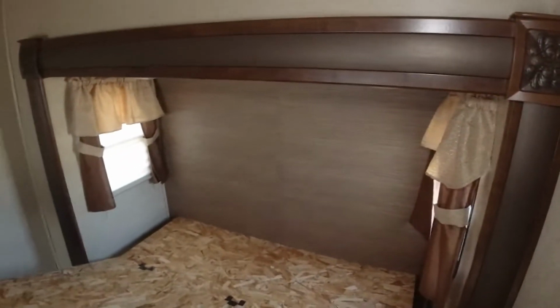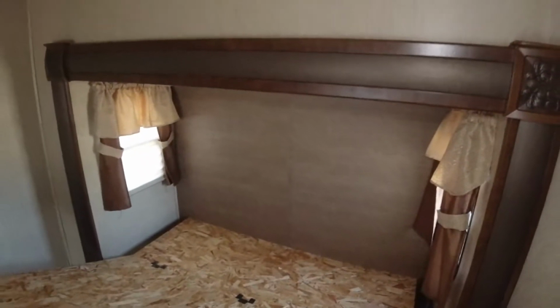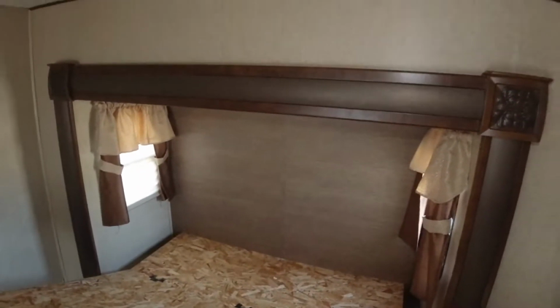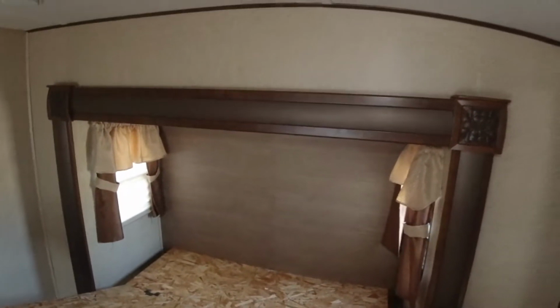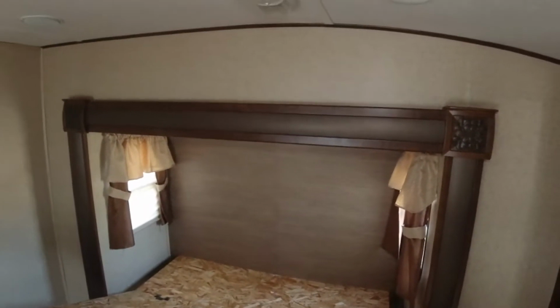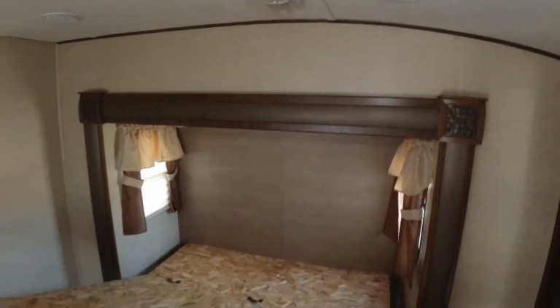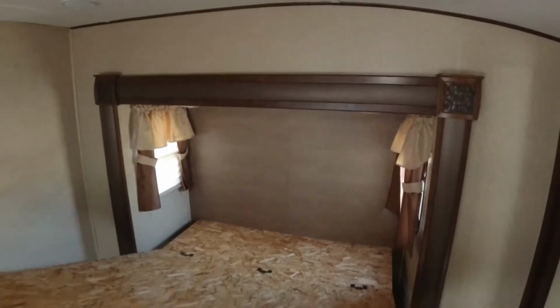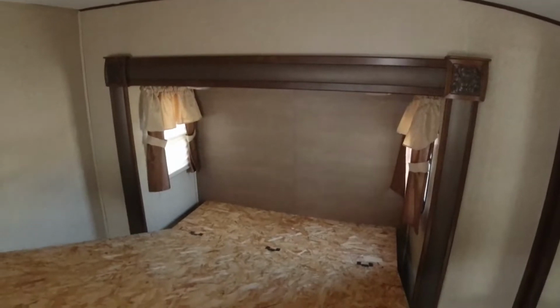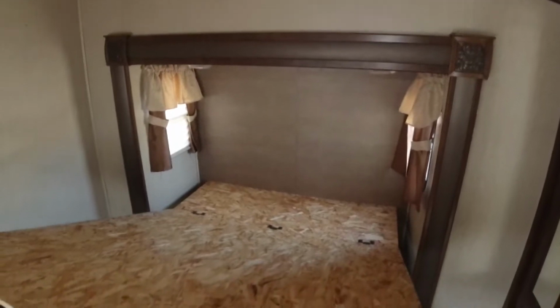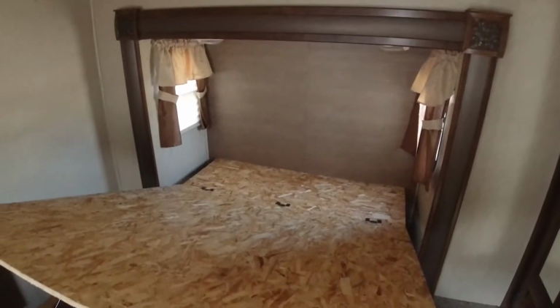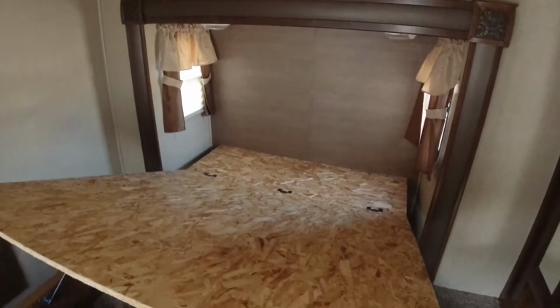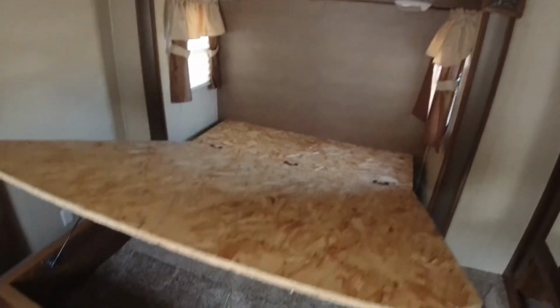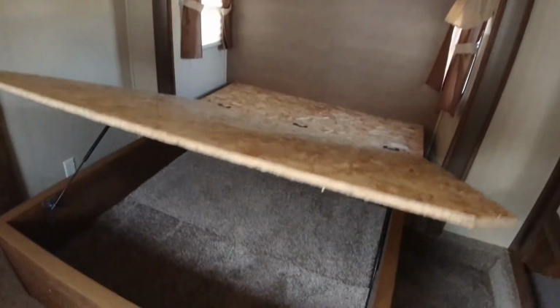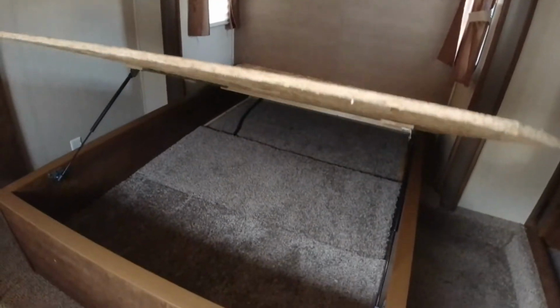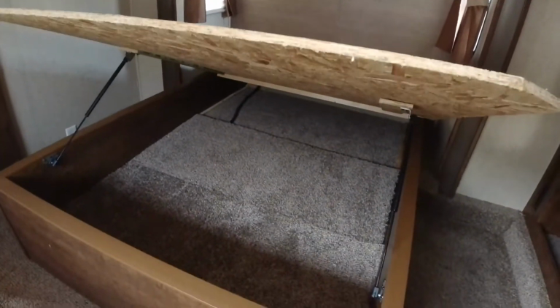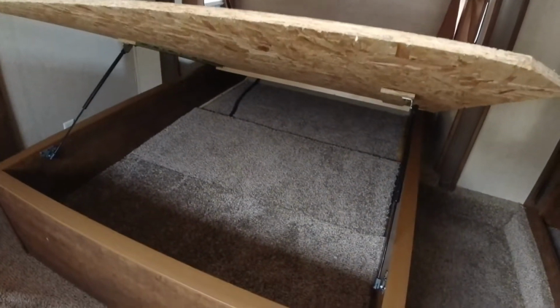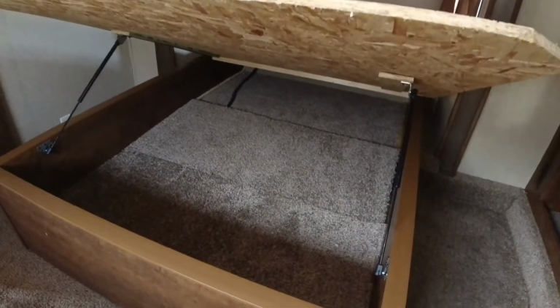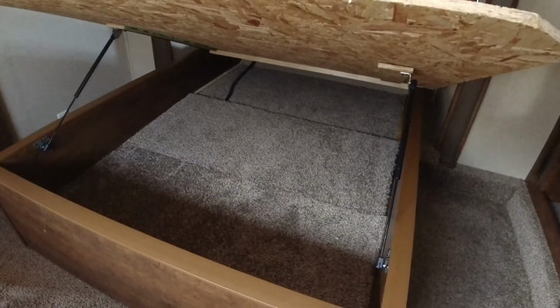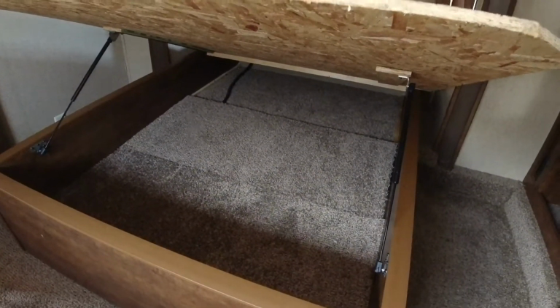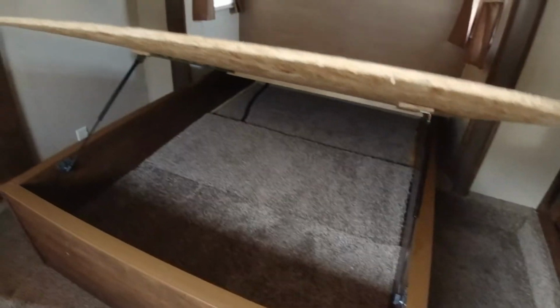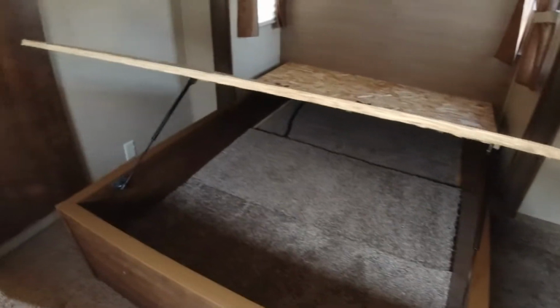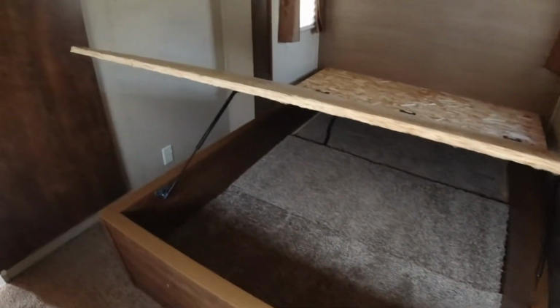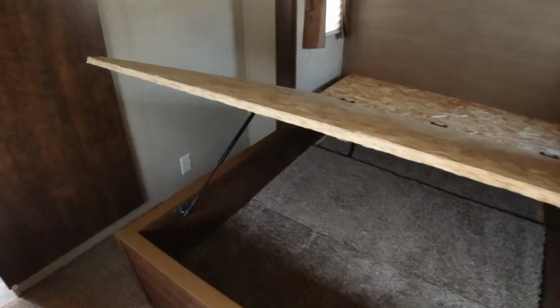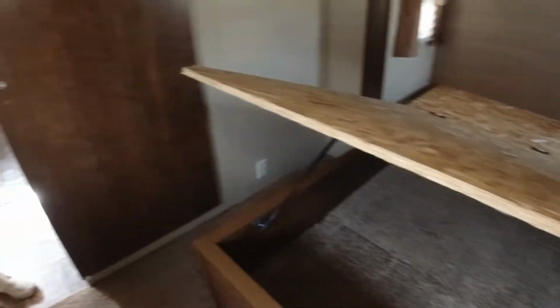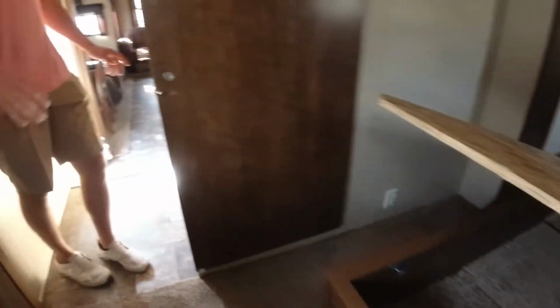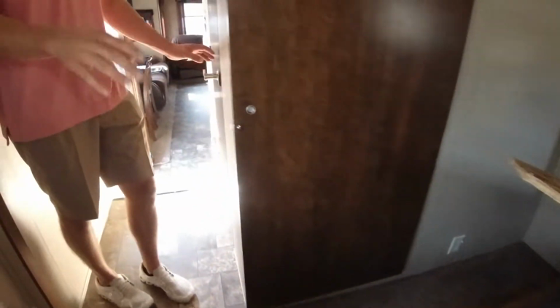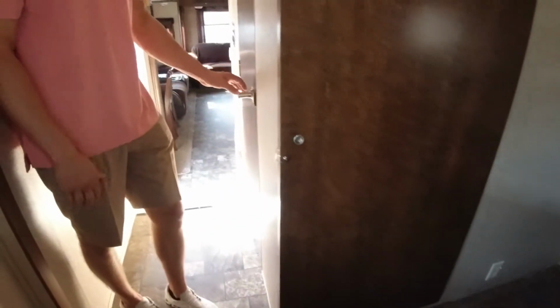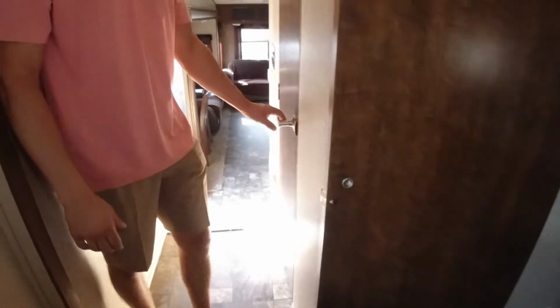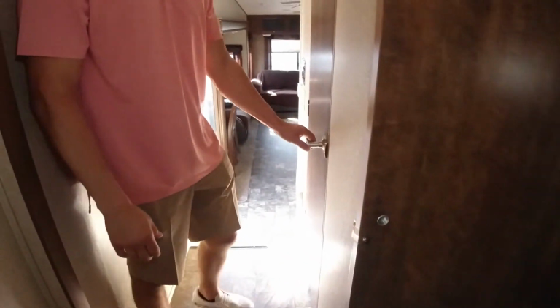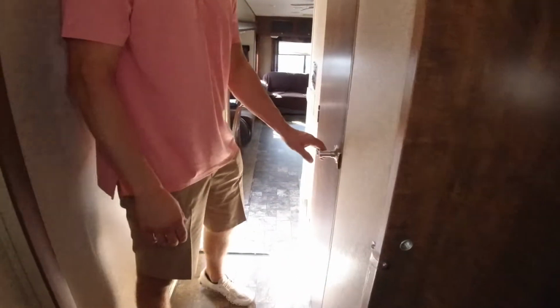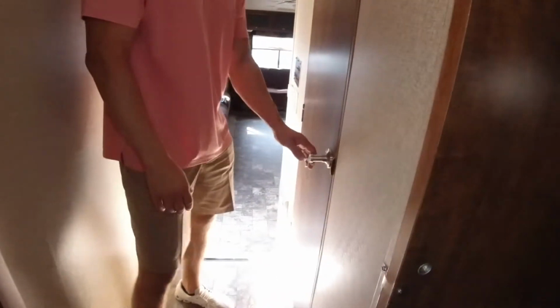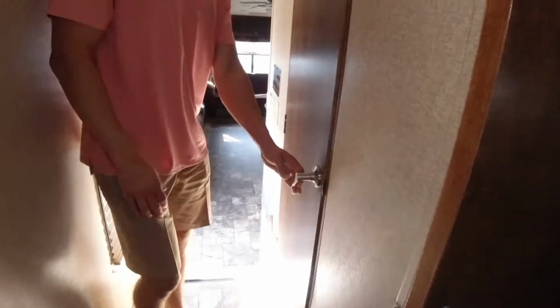We removed the old mattress. Everything we sell, we'll put a brand new mattress in. This is going to be a queen bed with storage underneath — you can really put a lot of stuff under these beds, a little more than you even know.